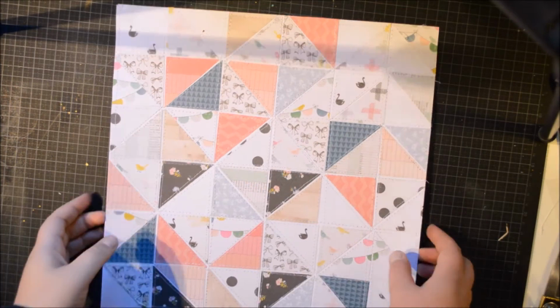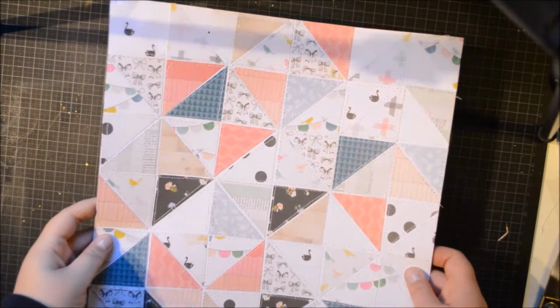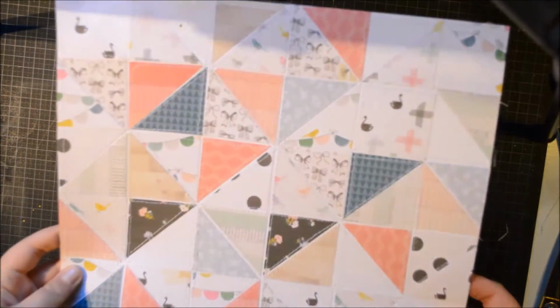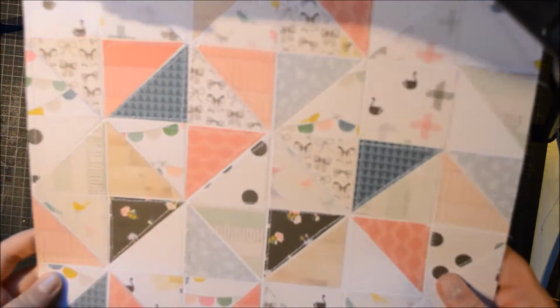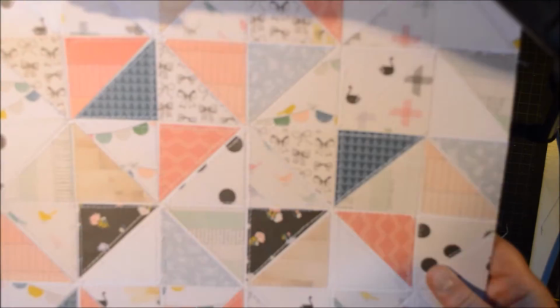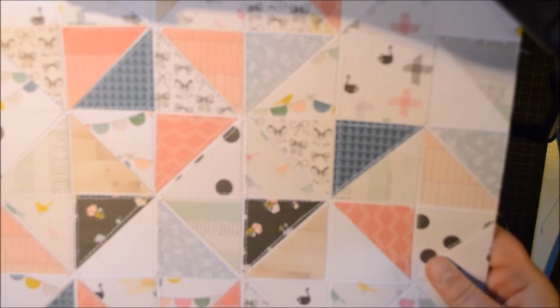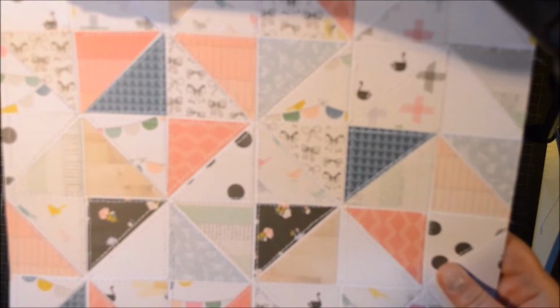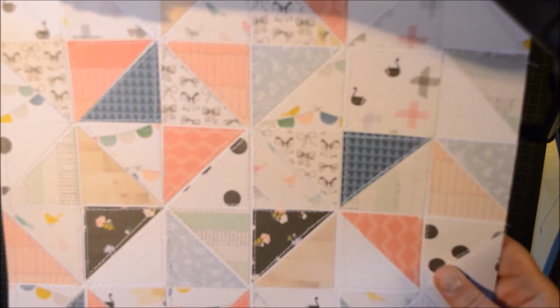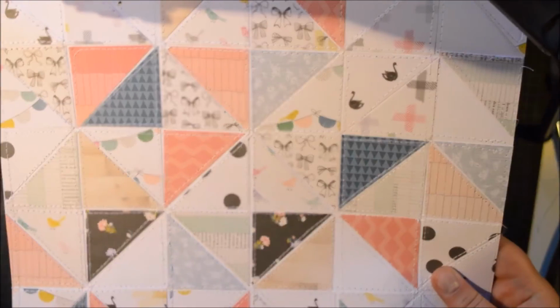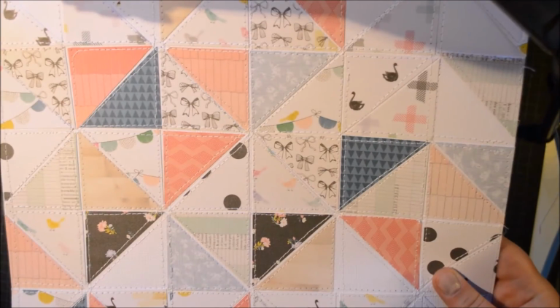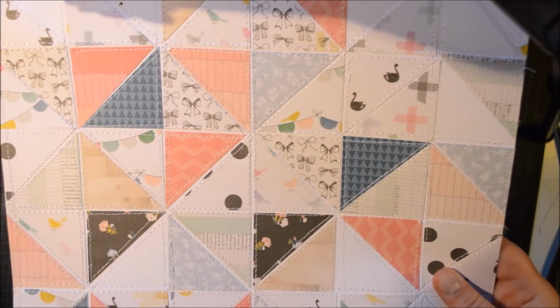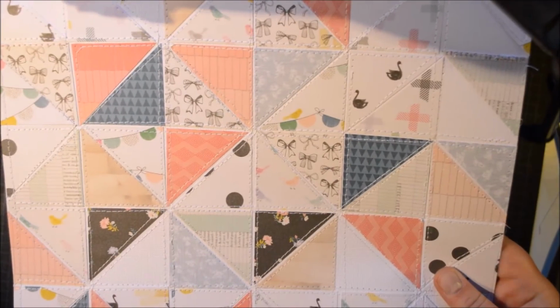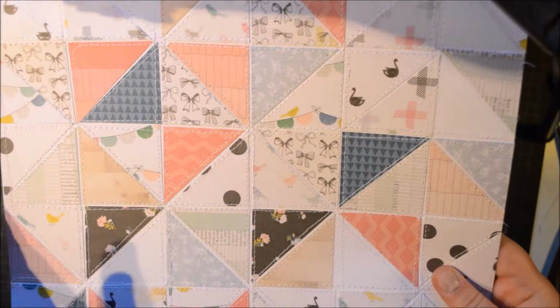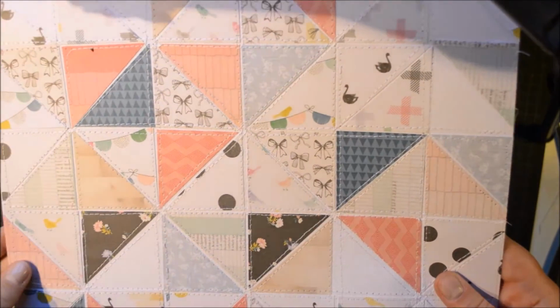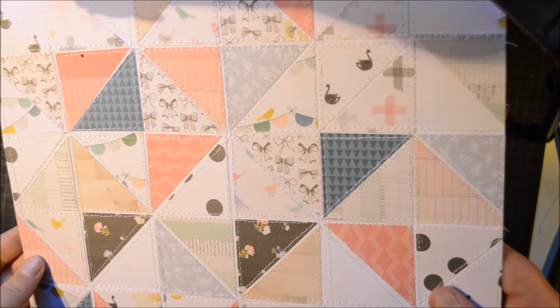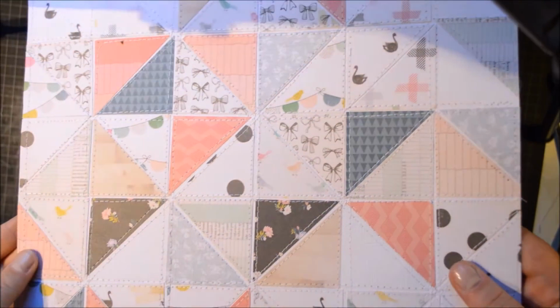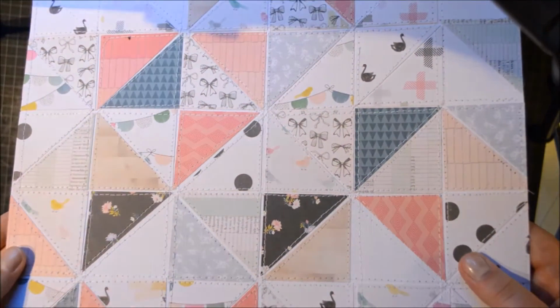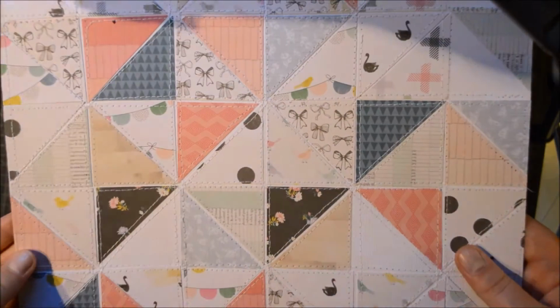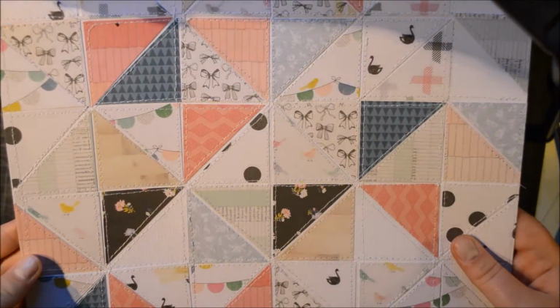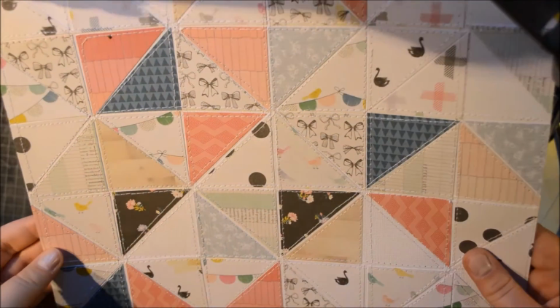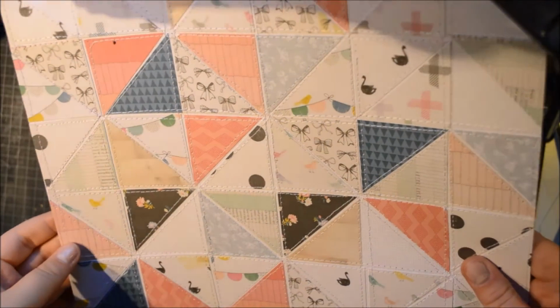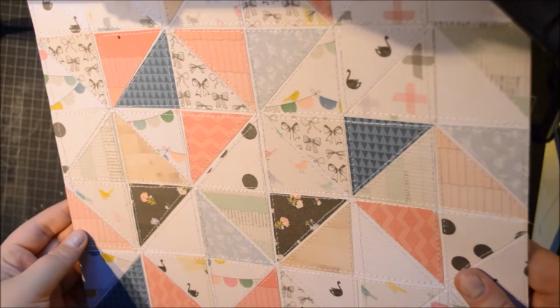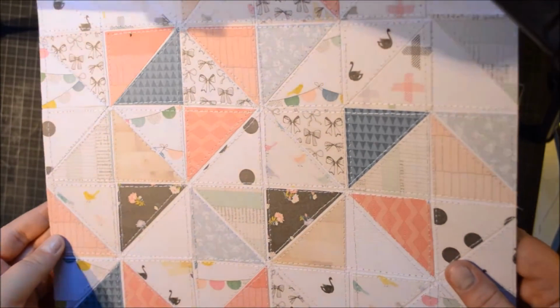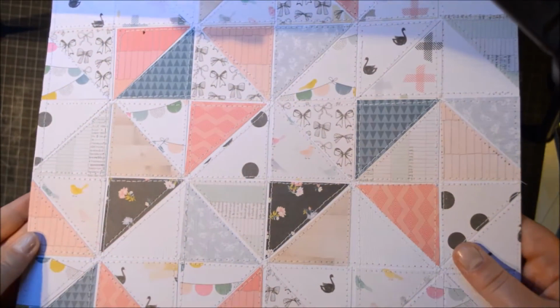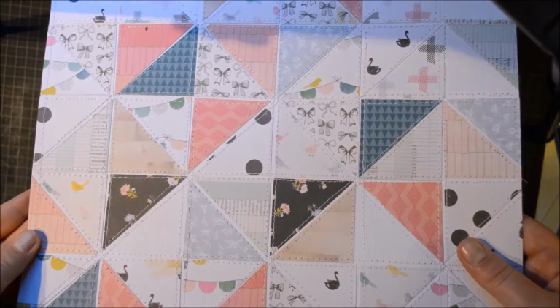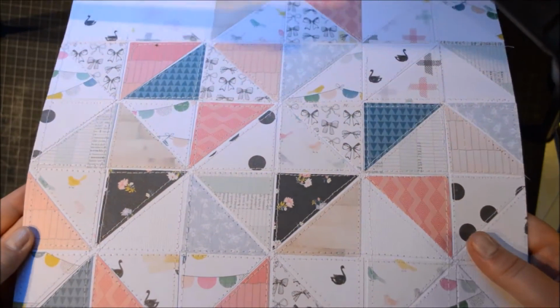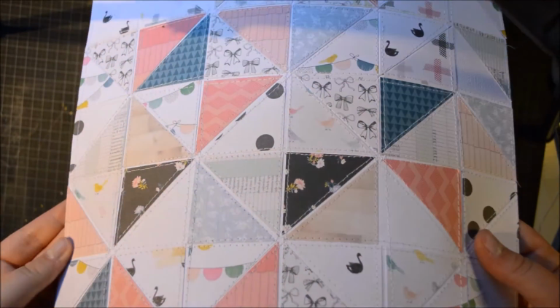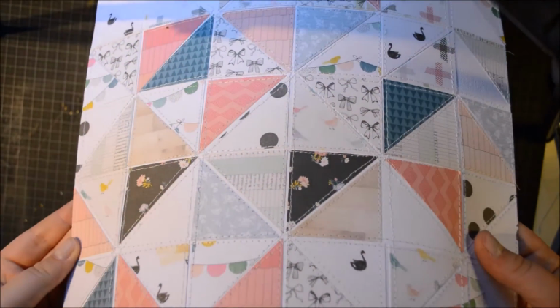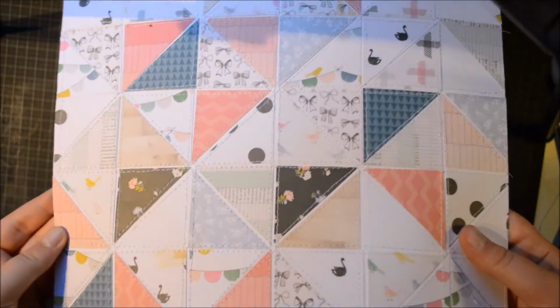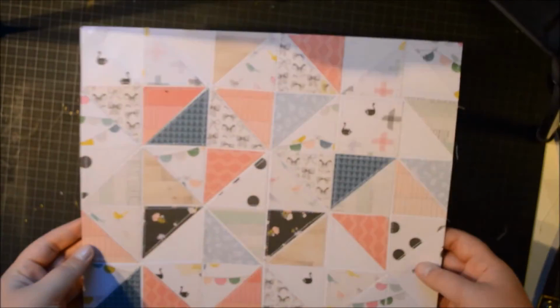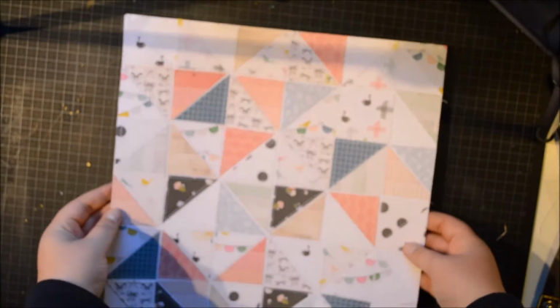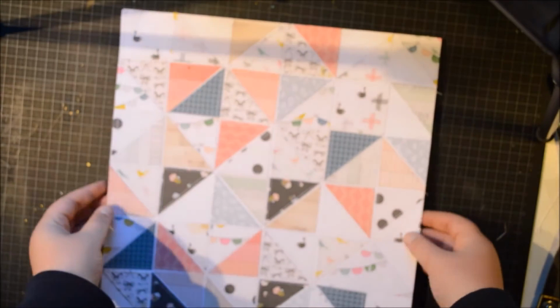But yeah, it took a long time. So here it is all put down and I stitched with my sewing machine. That also took forever. But I really like how it looks - it looks like a real quilt. So I'm really happy with it.